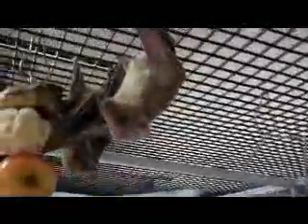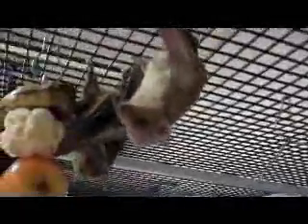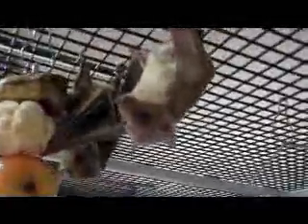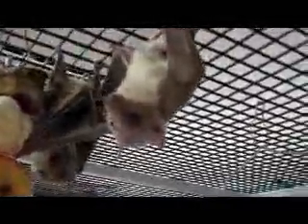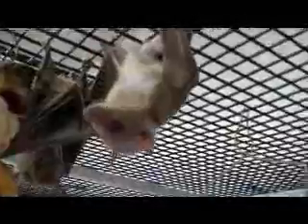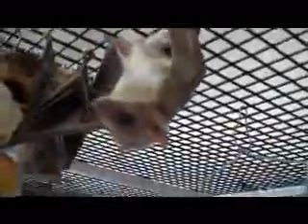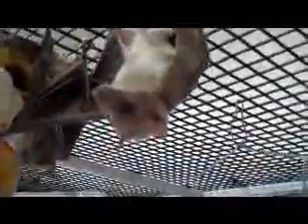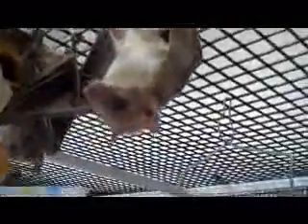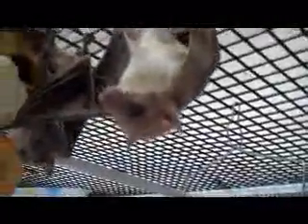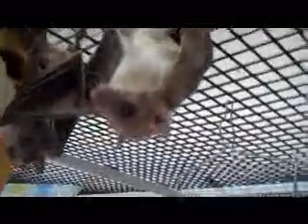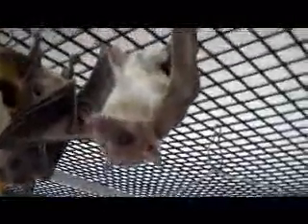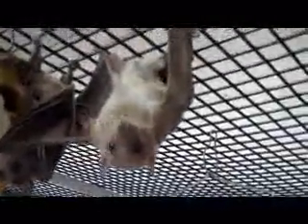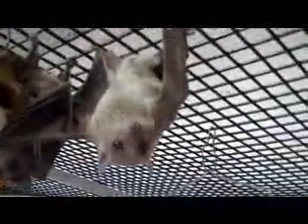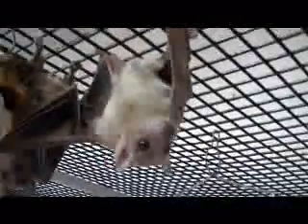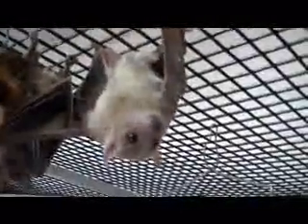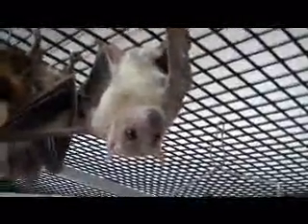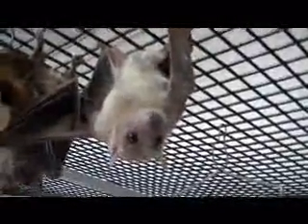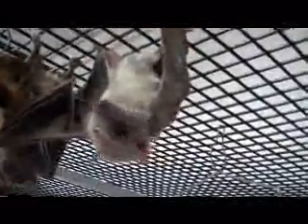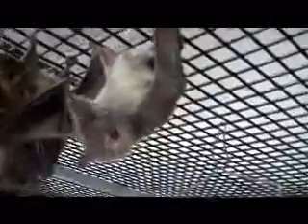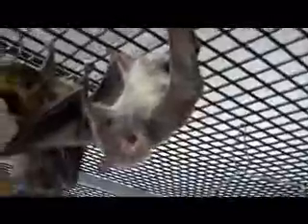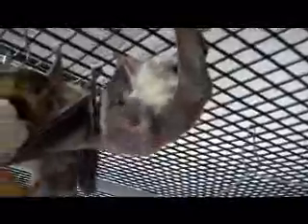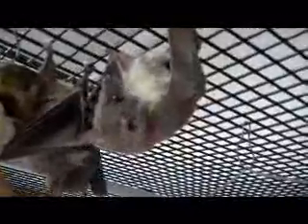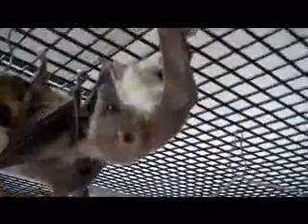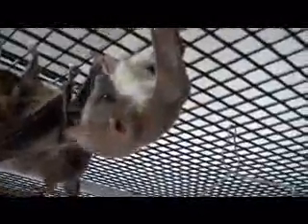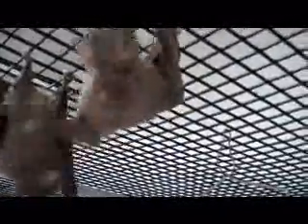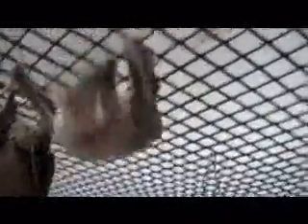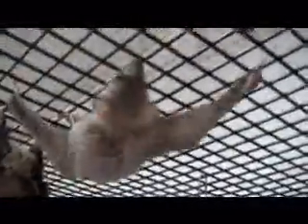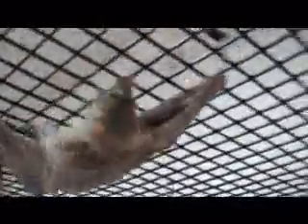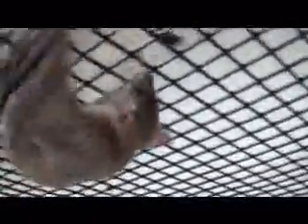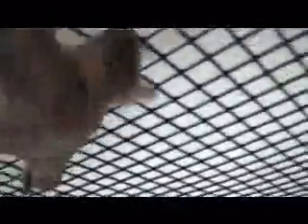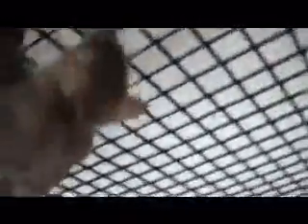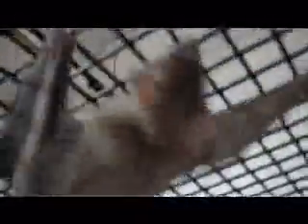This beautiful little bat here is an Egyptian fruit bat. Her name is Isis, and this beautiful bat is an African fruit bat that is oftentimes found in caves and structures.